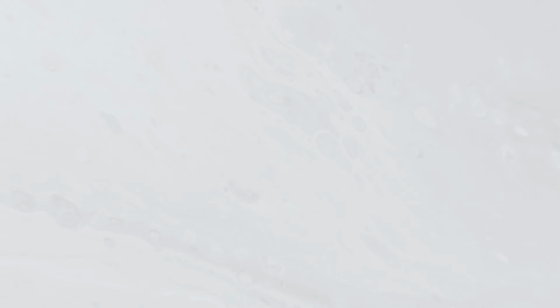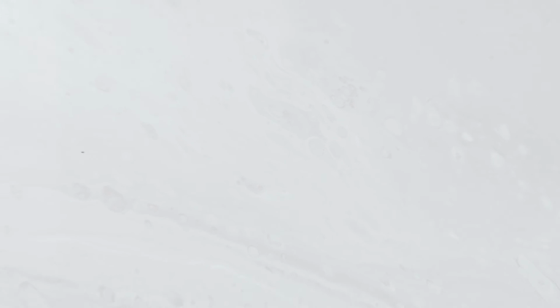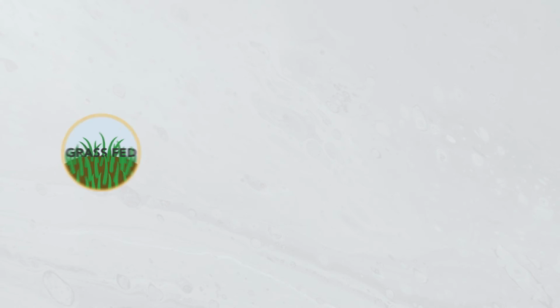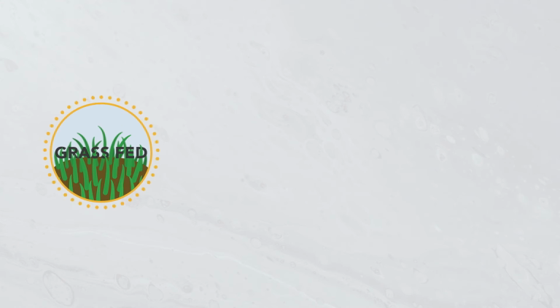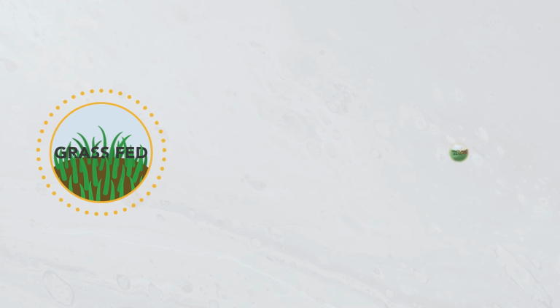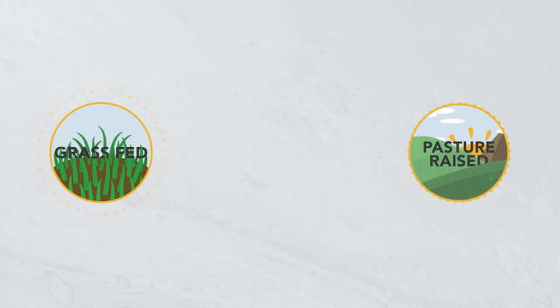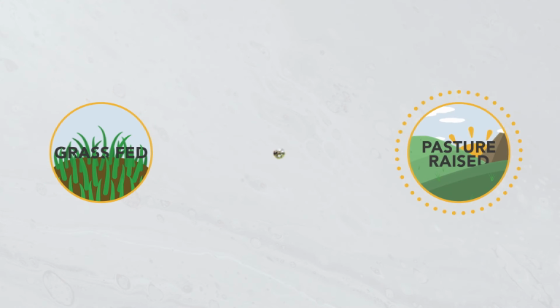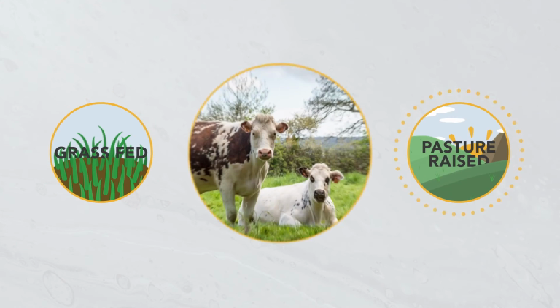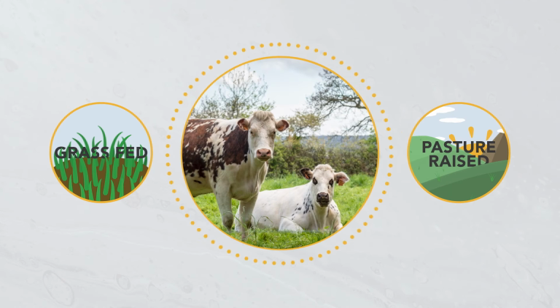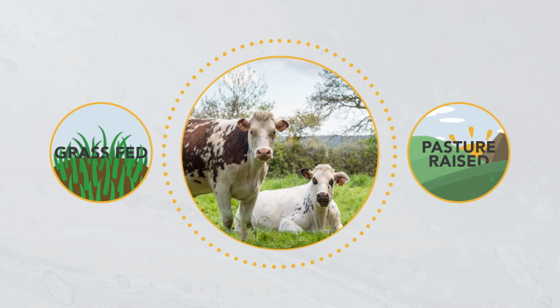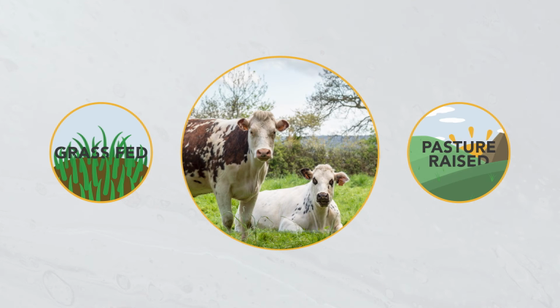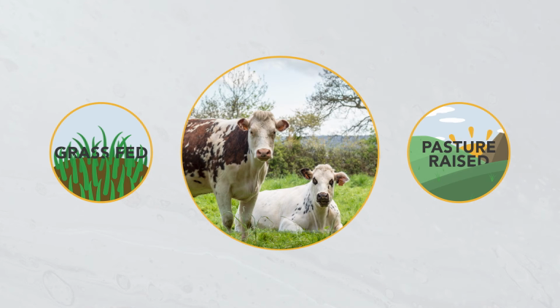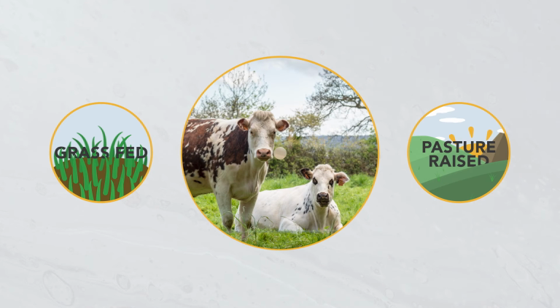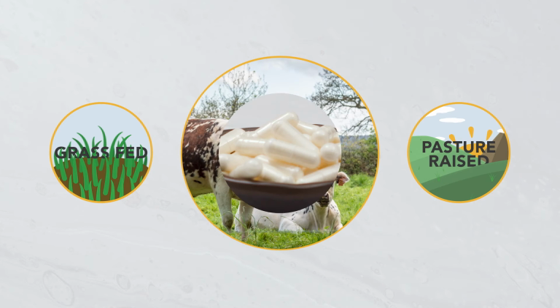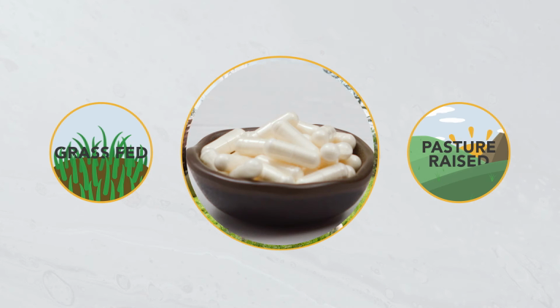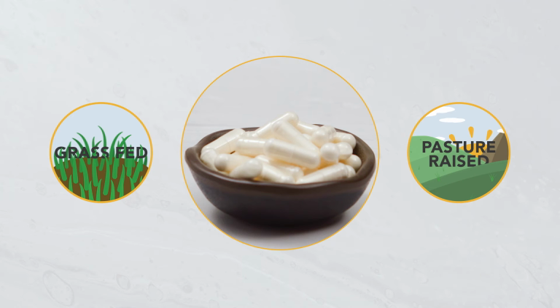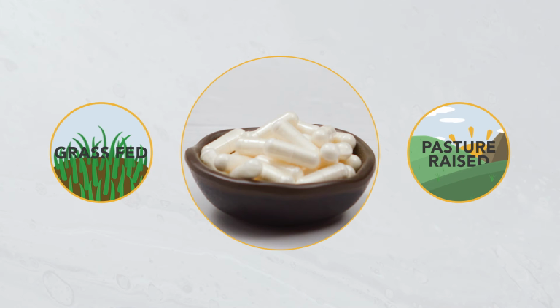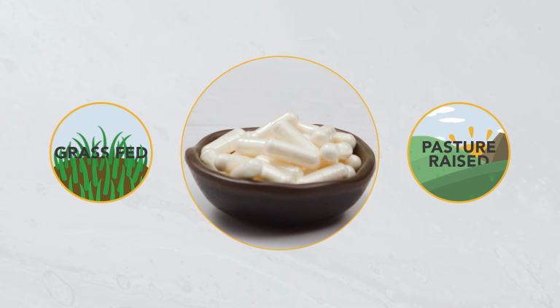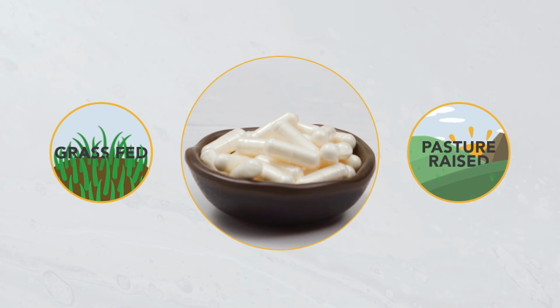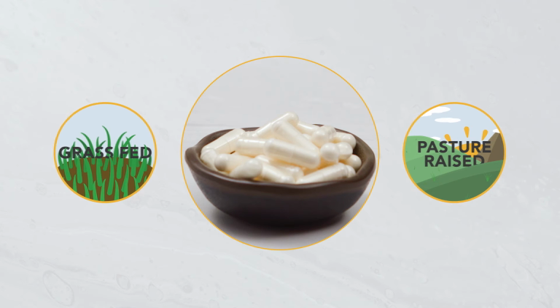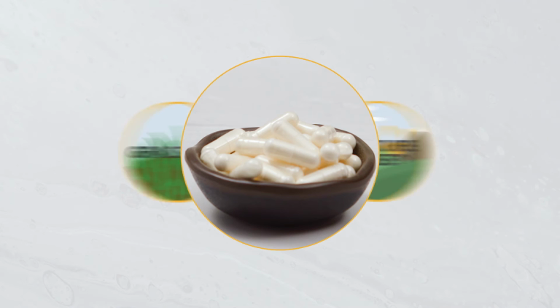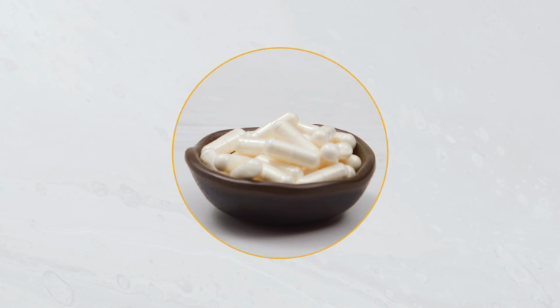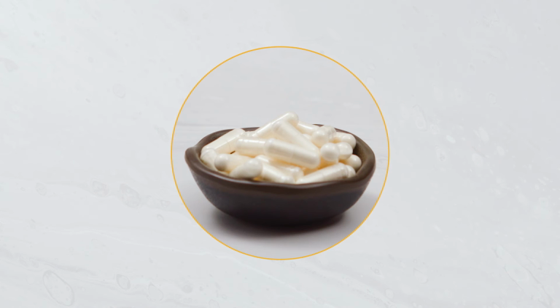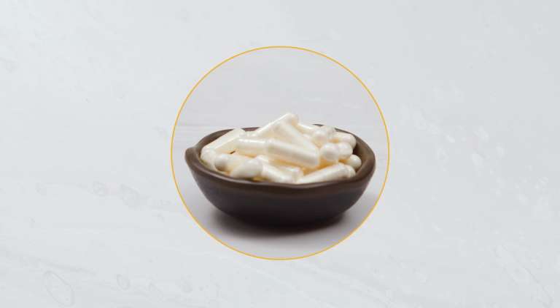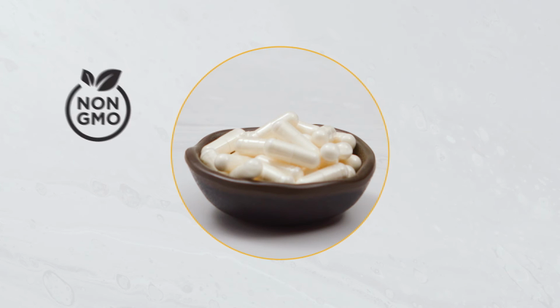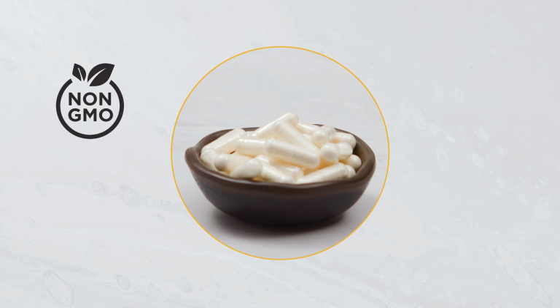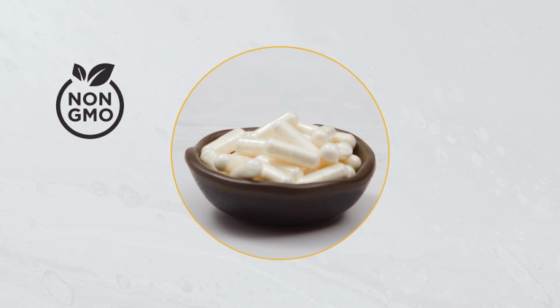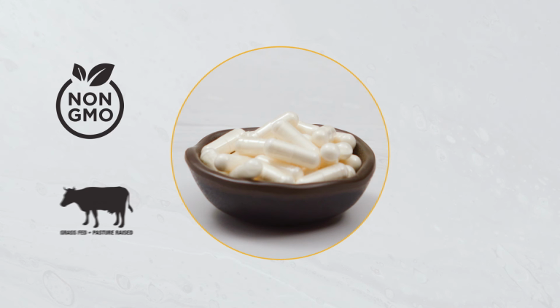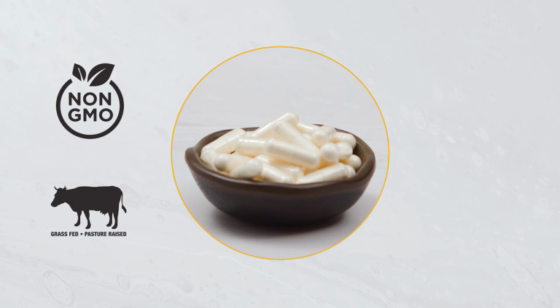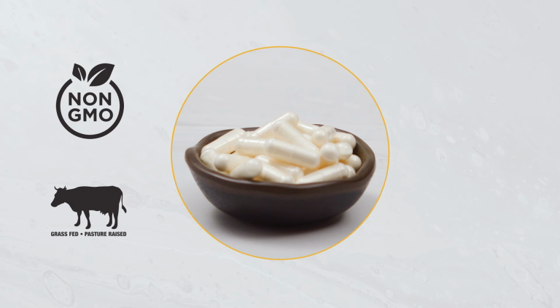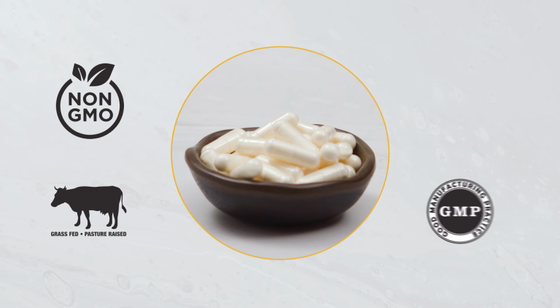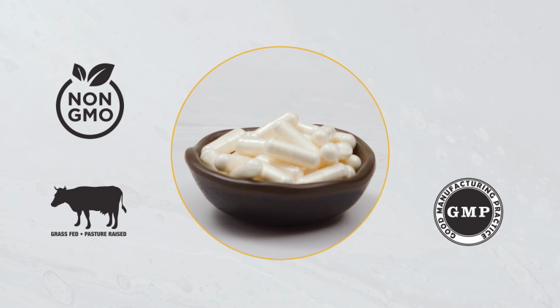Made from grass-fed and pasture-raised bovine, BioOptimal's multi-collagen capsules are sourced cleanly, containing no additives or preservatives.